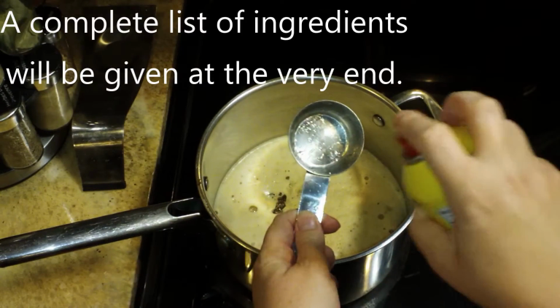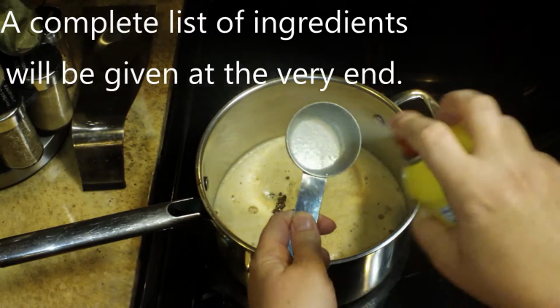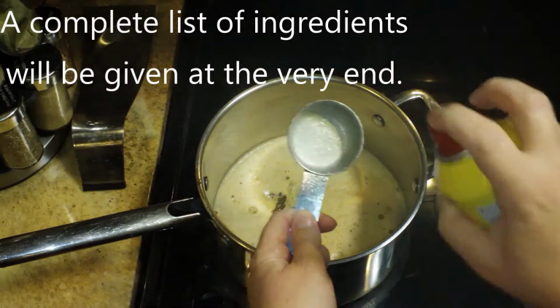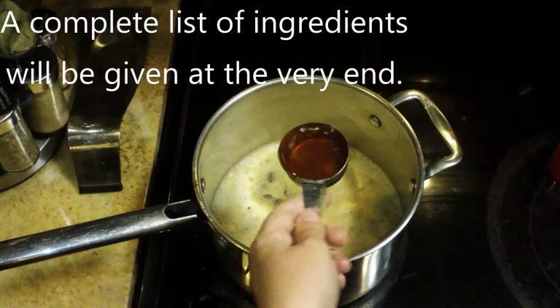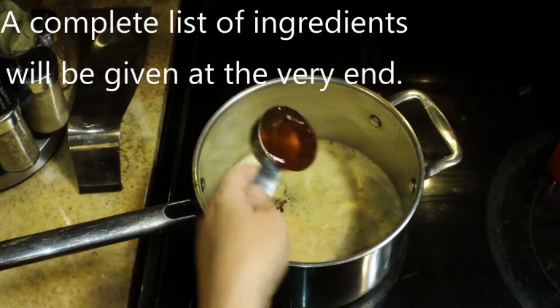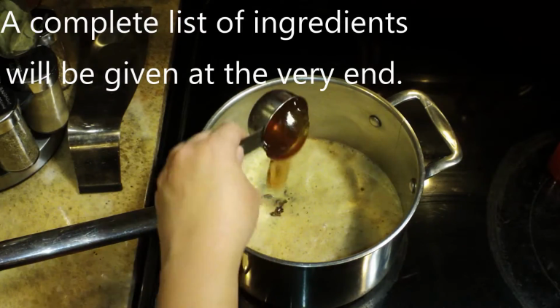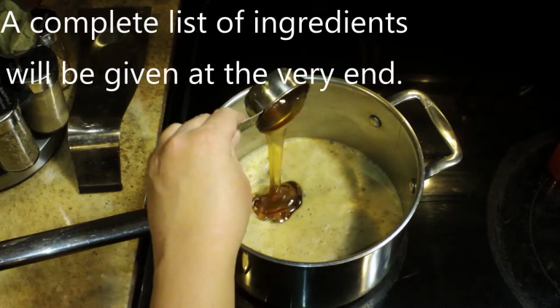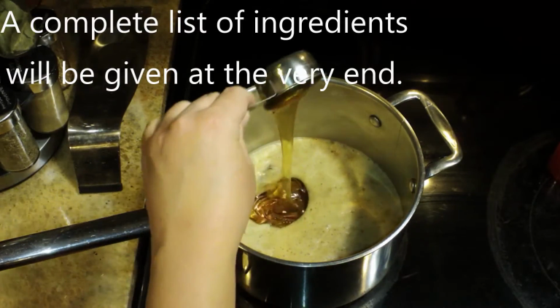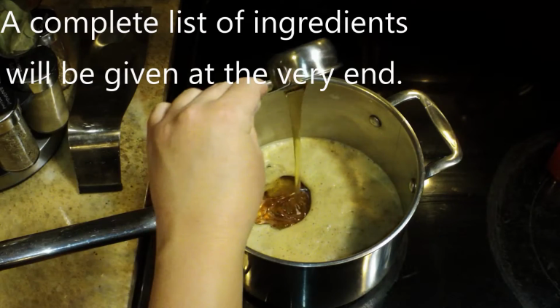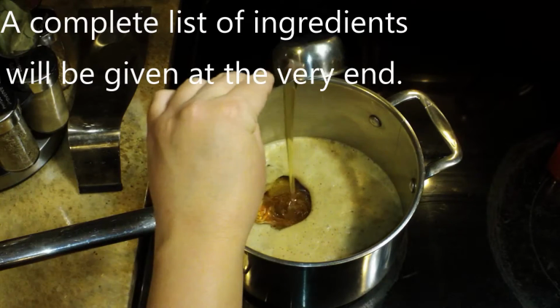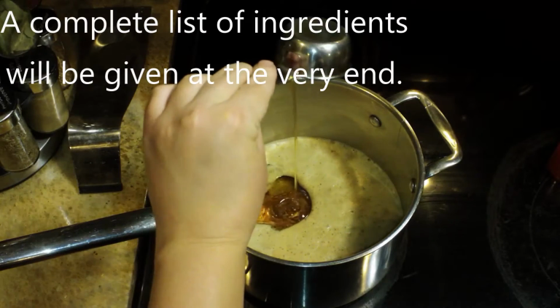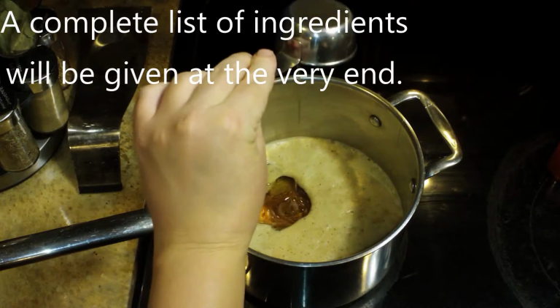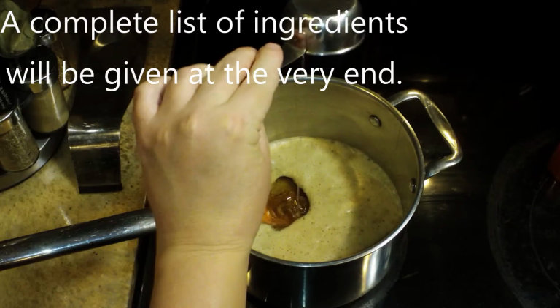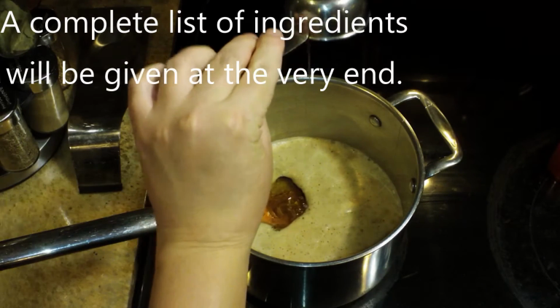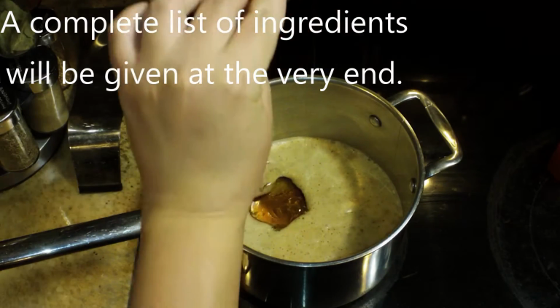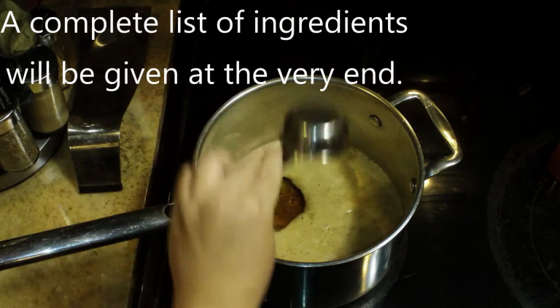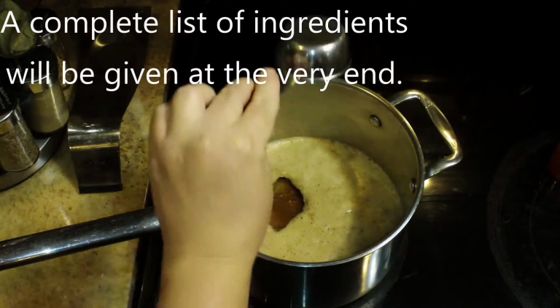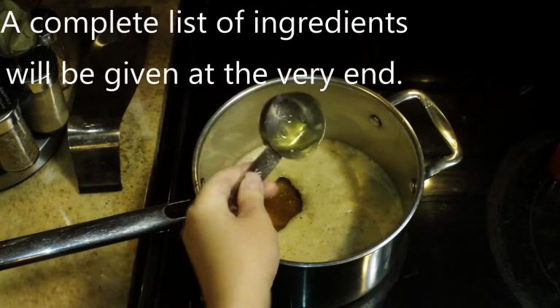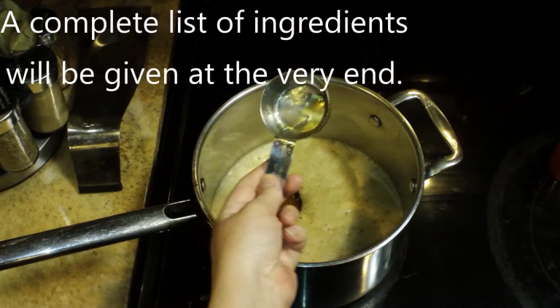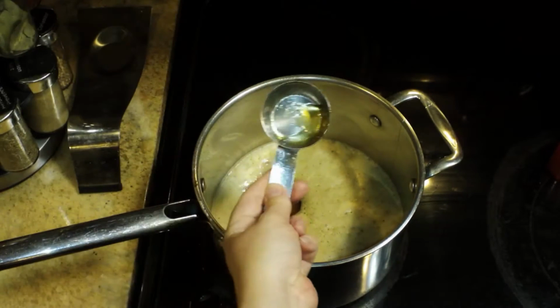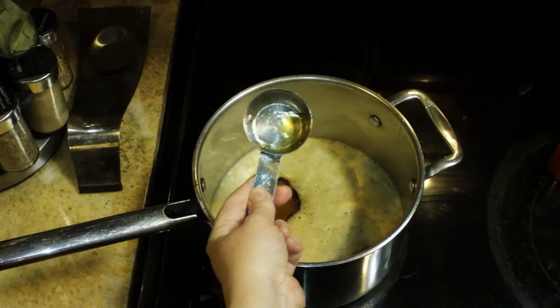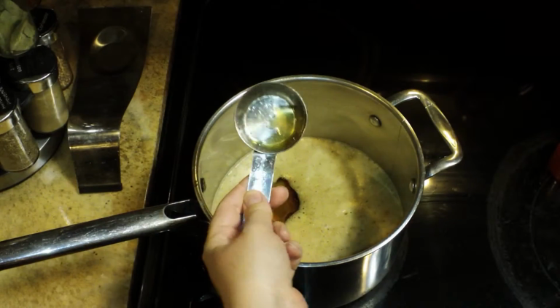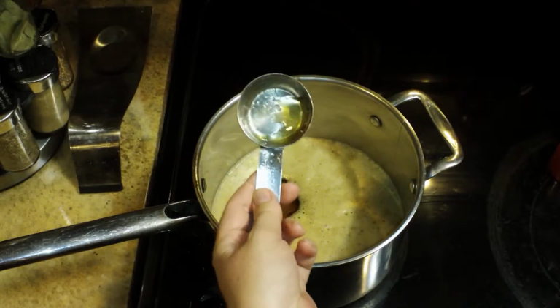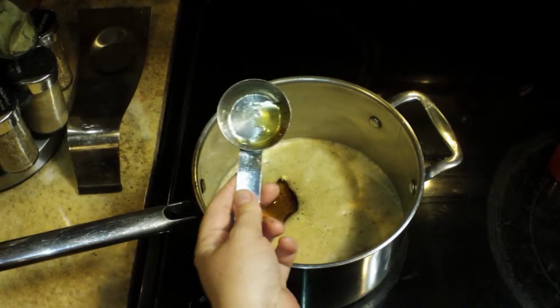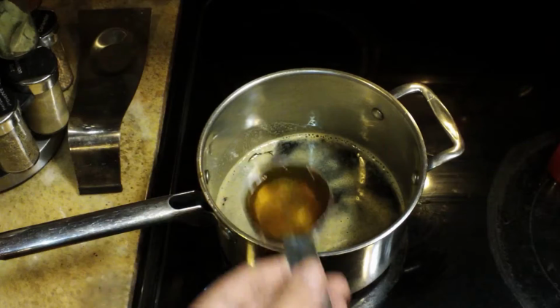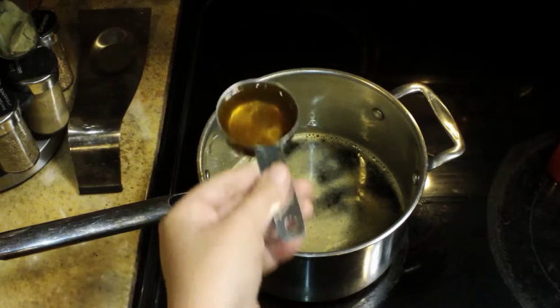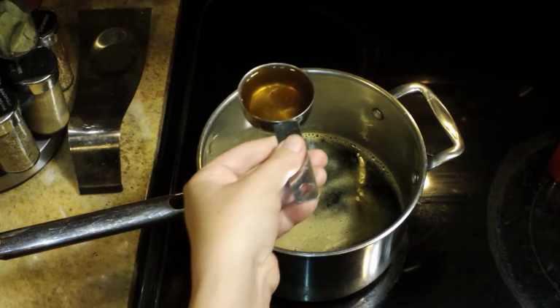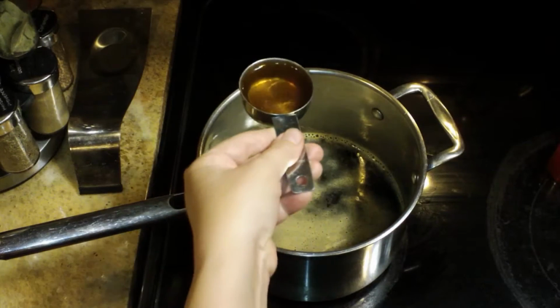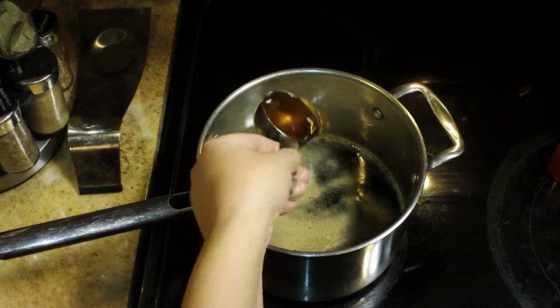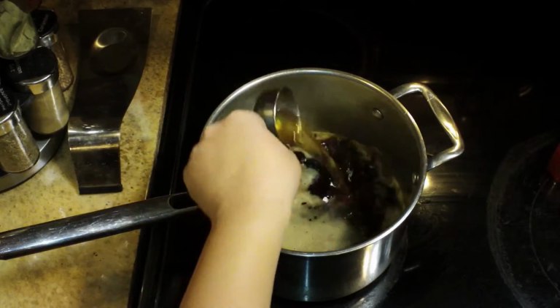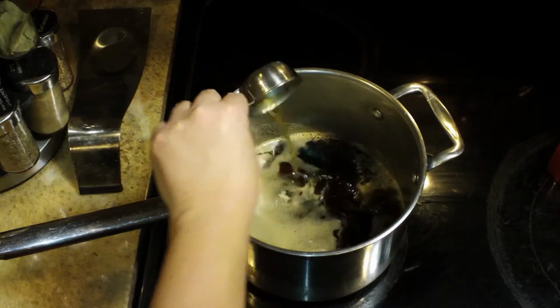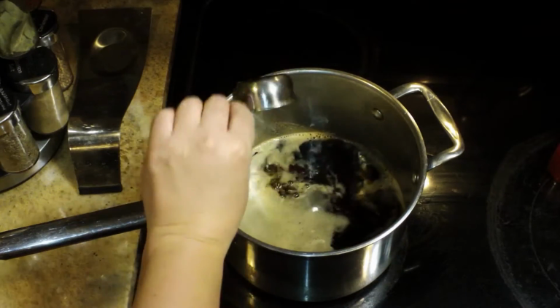Then I'm going to spray my measuring cup with some cooking spray because I'm measuring a quarter cup of honey to go into the pot also, and then I'm going to add a quarter of a cup of apple cider vinegar.